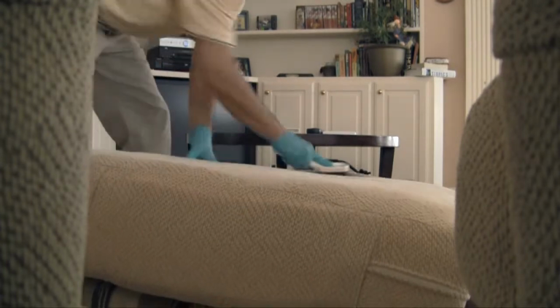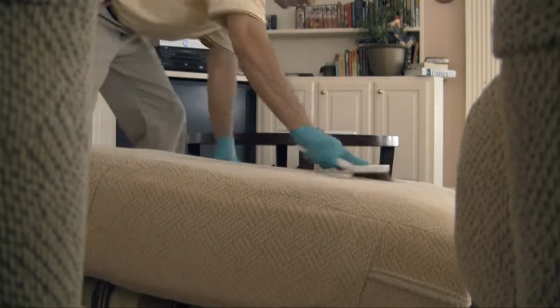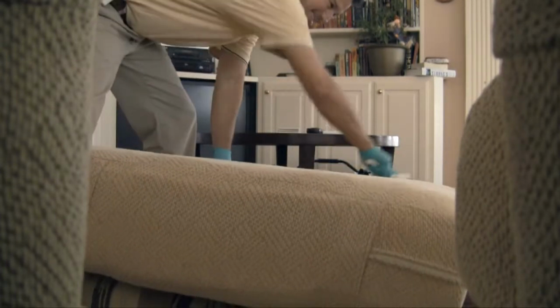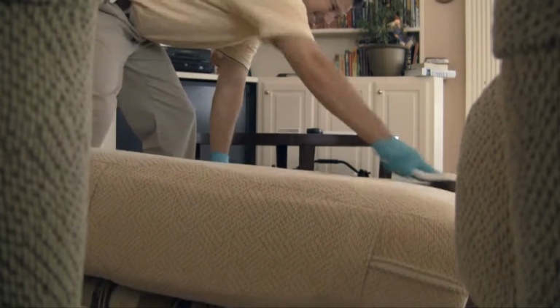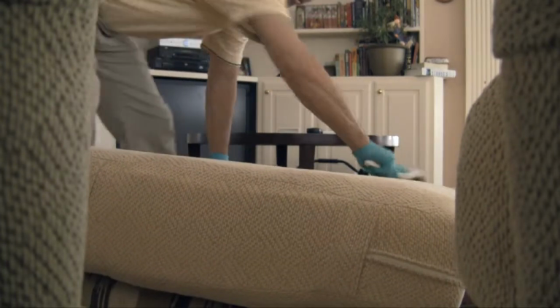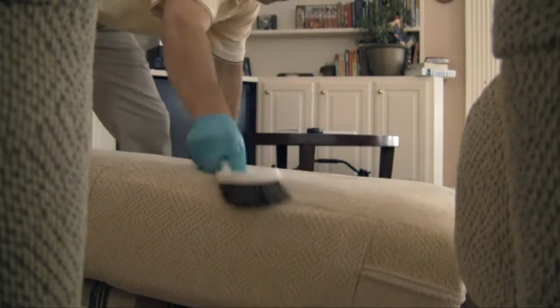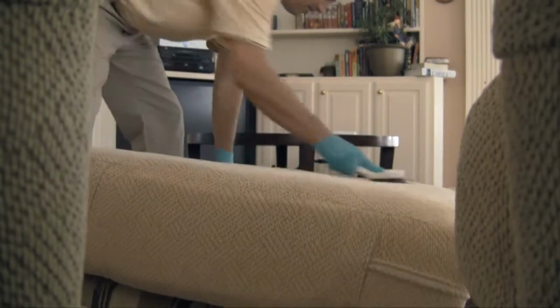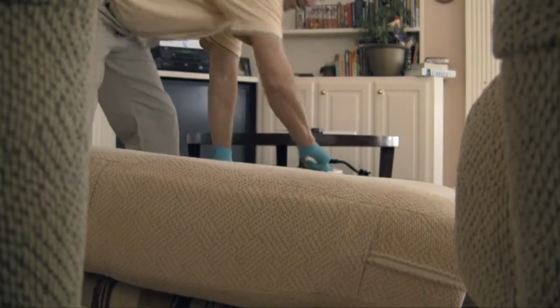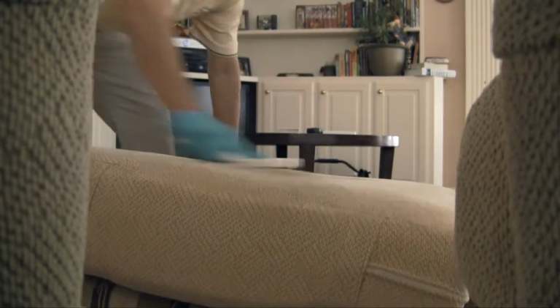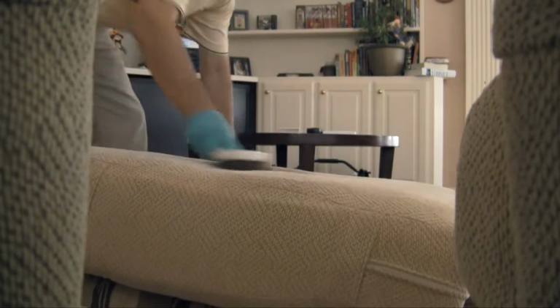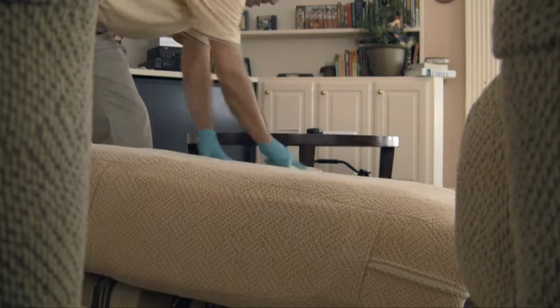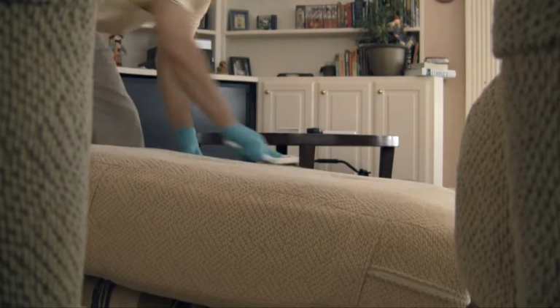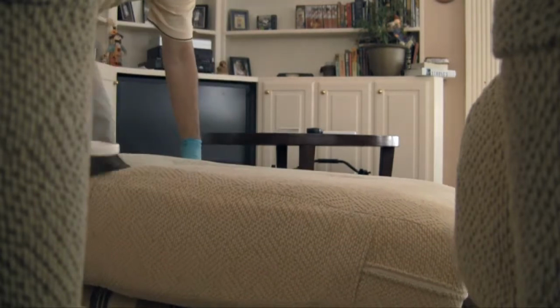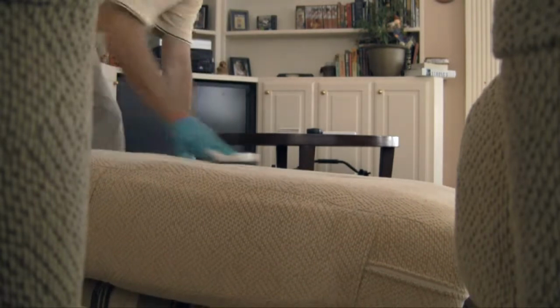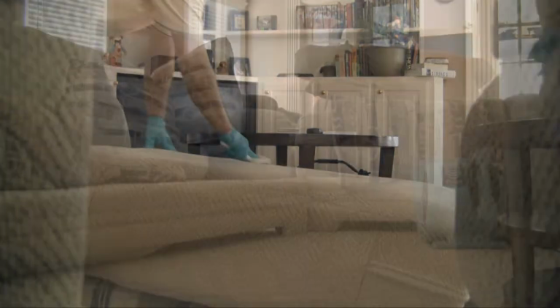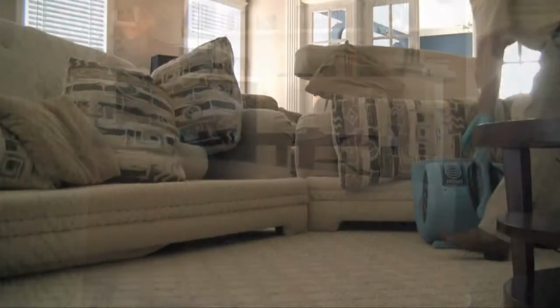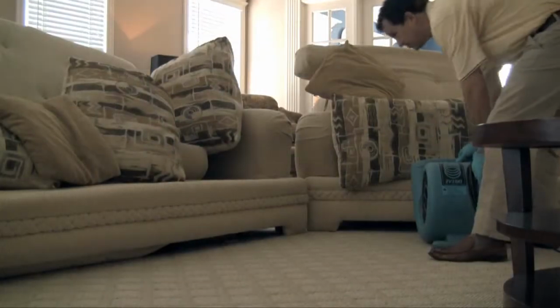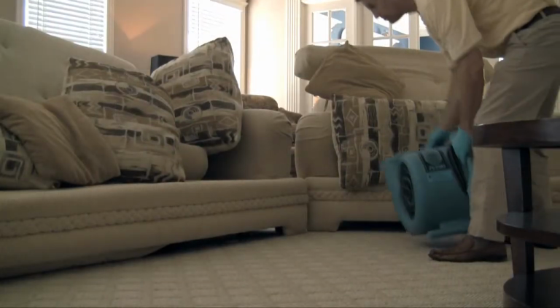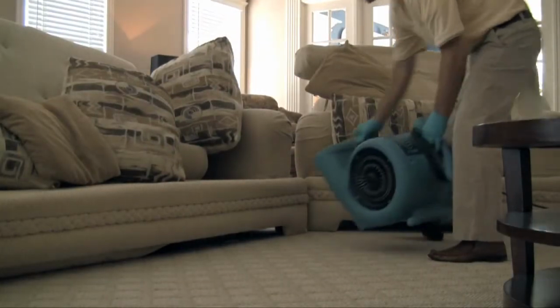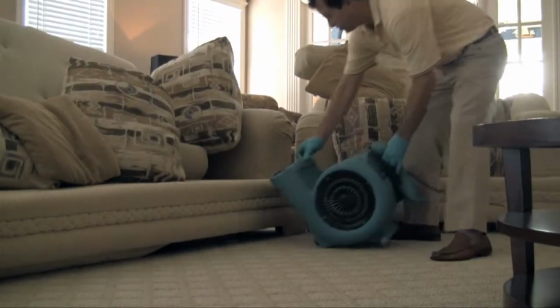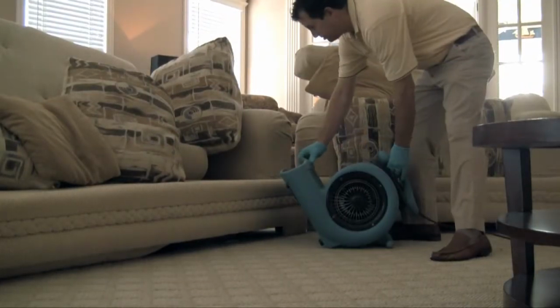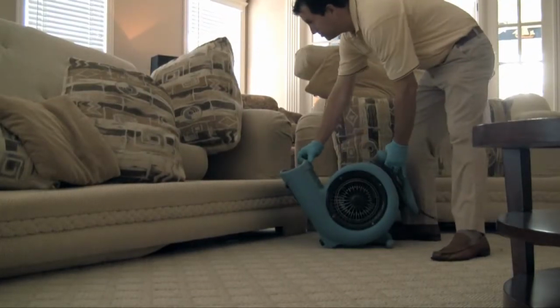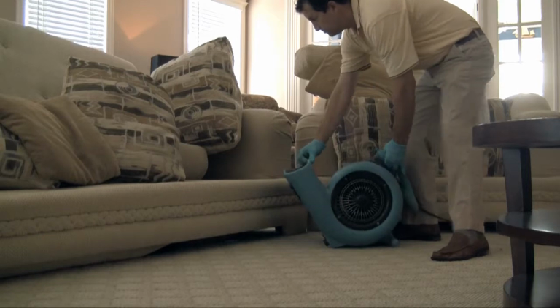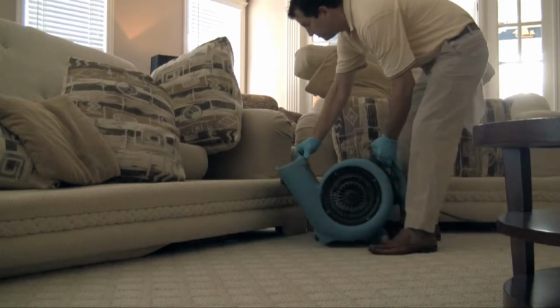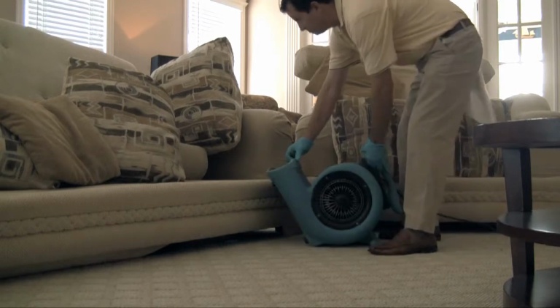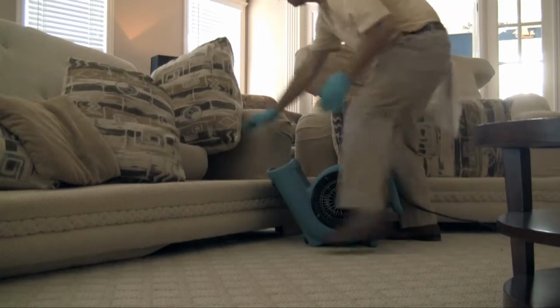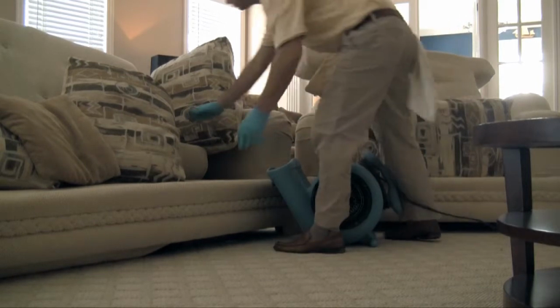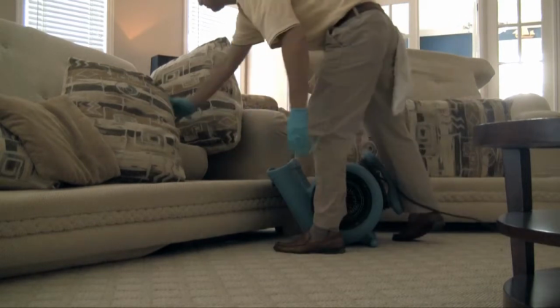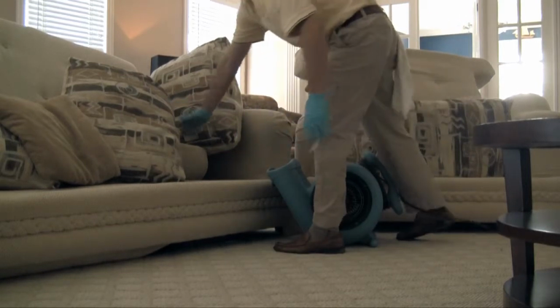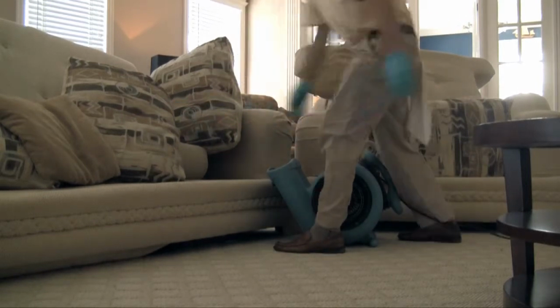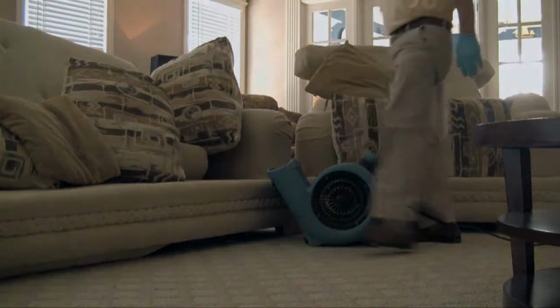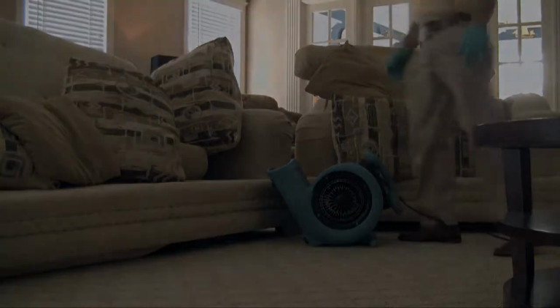Post grooming helps remove any visible strokes that may have been created during the cleaning process. Next, we set up our speed drying system as we clean up any tools, products, or chemicals used while cleaning.